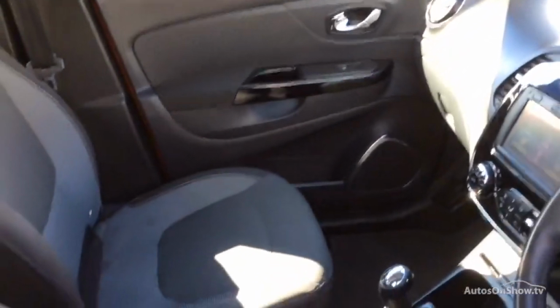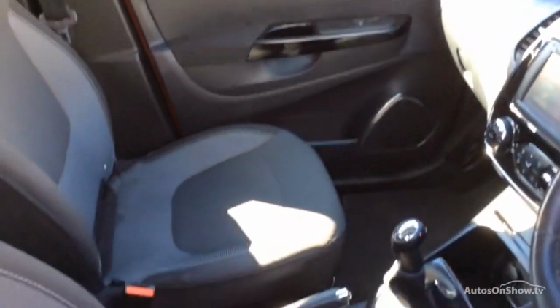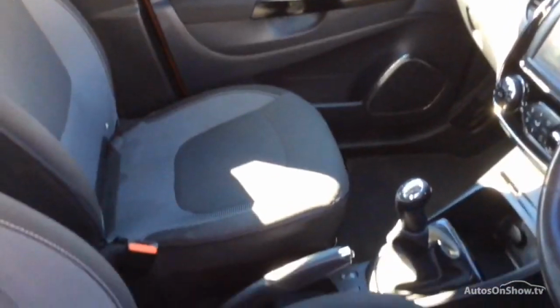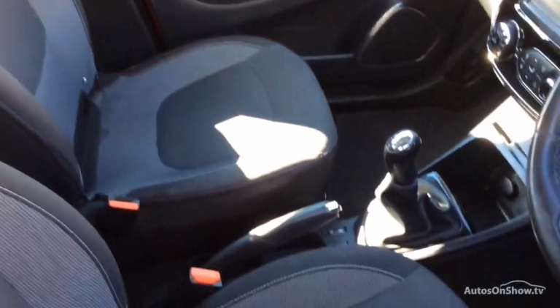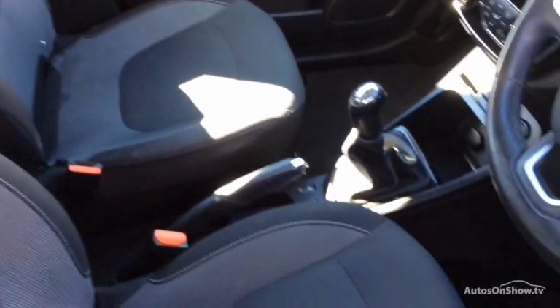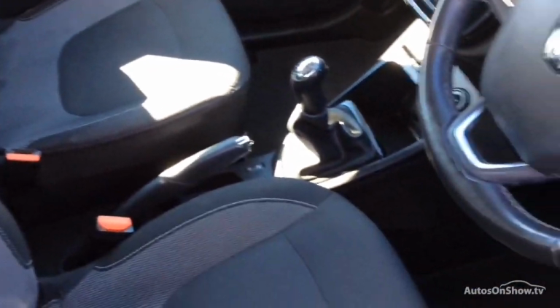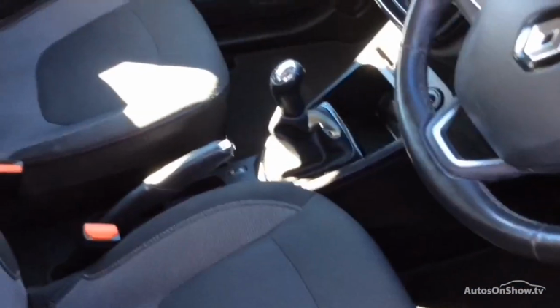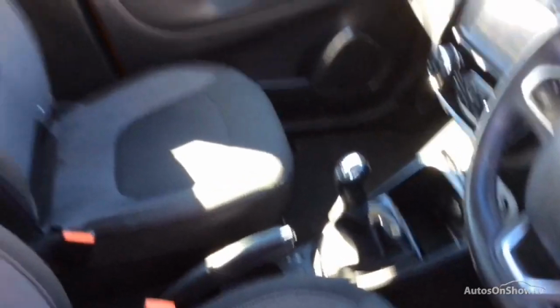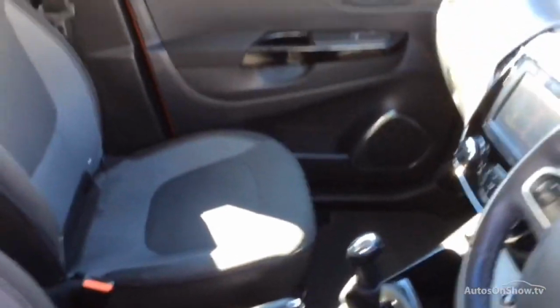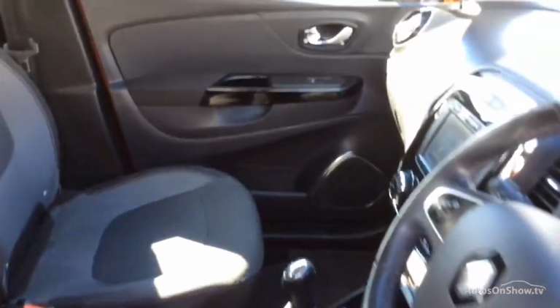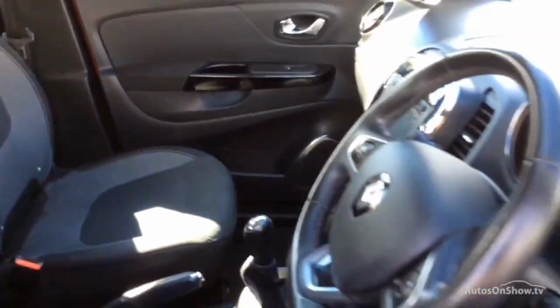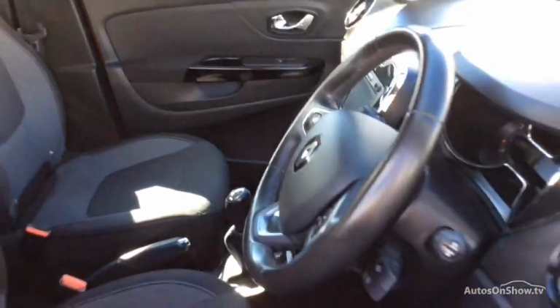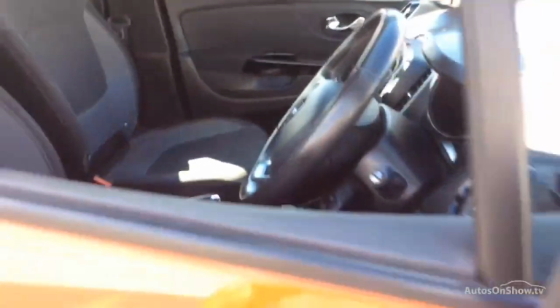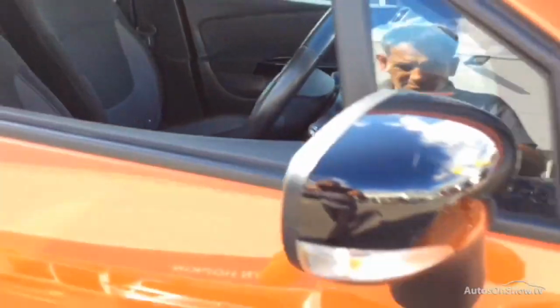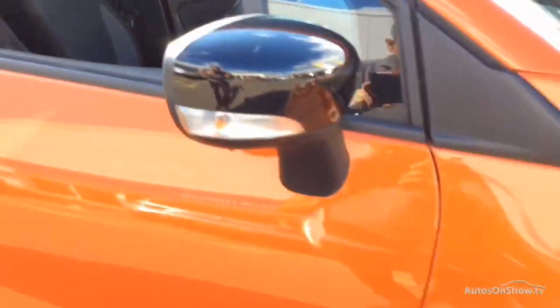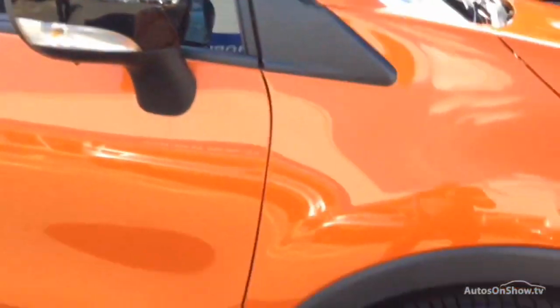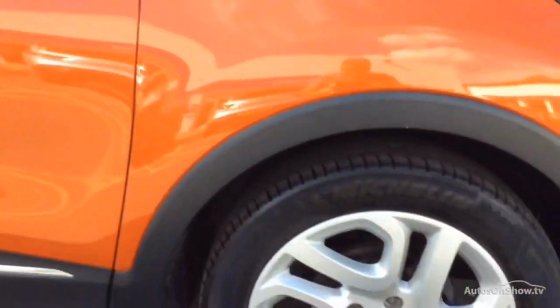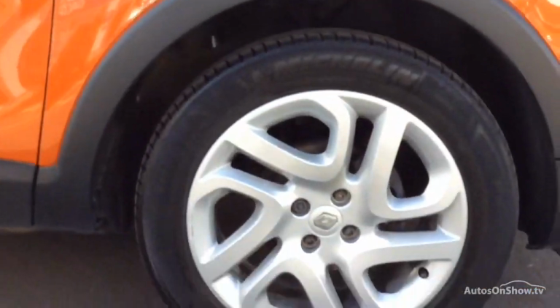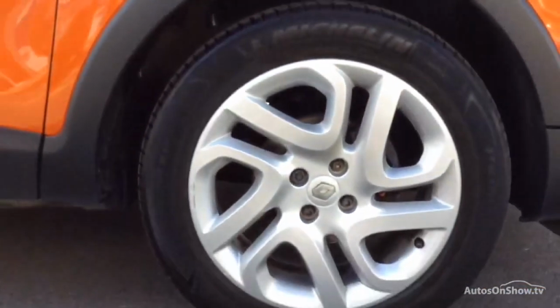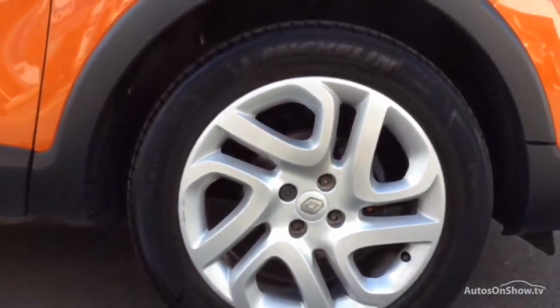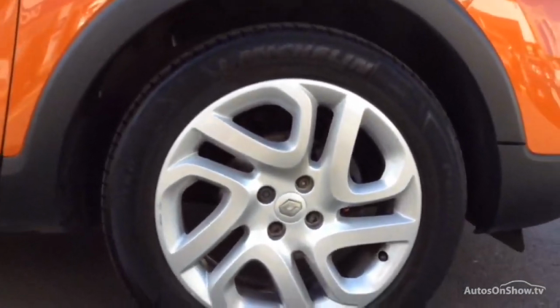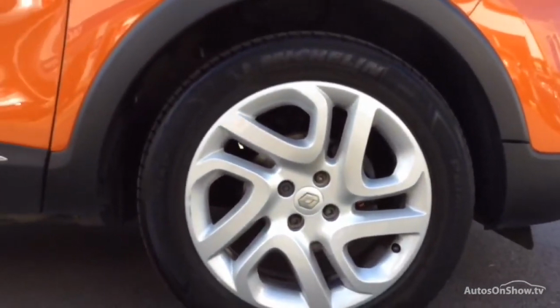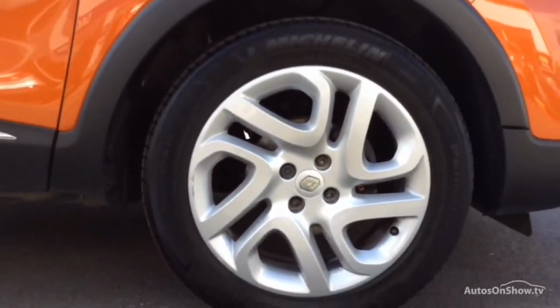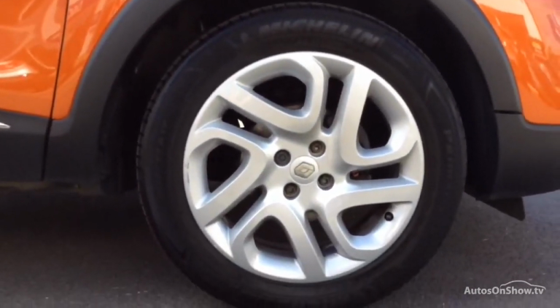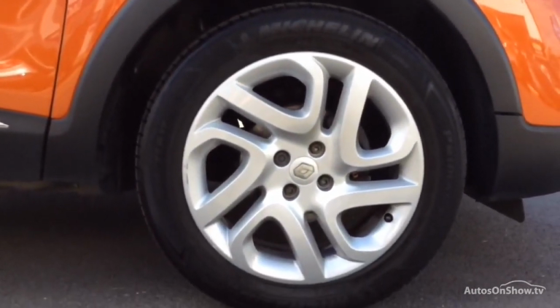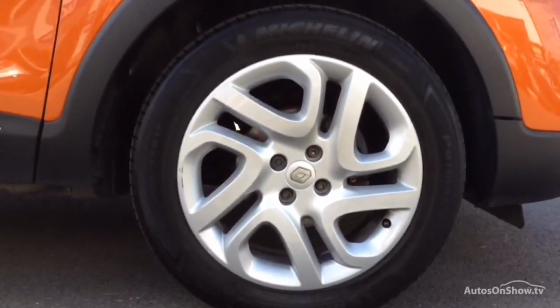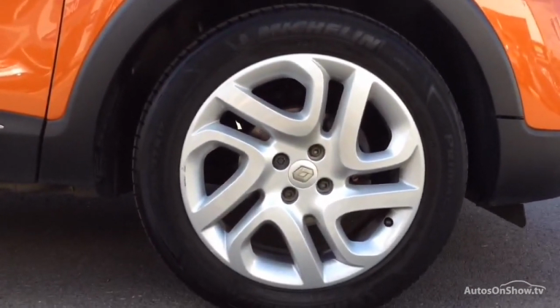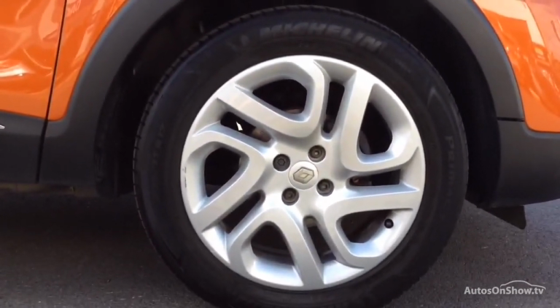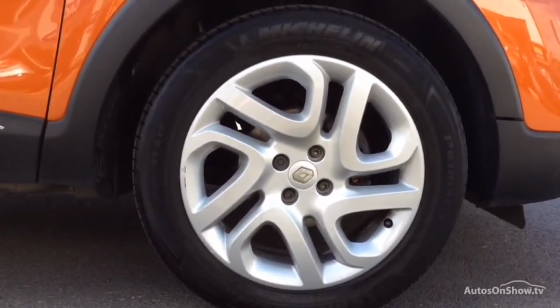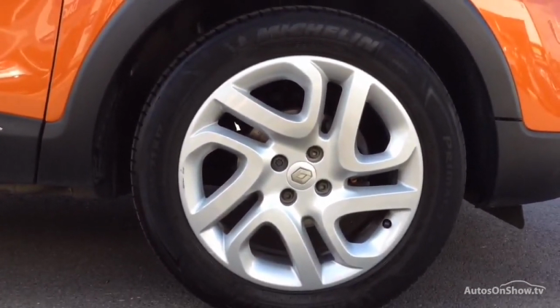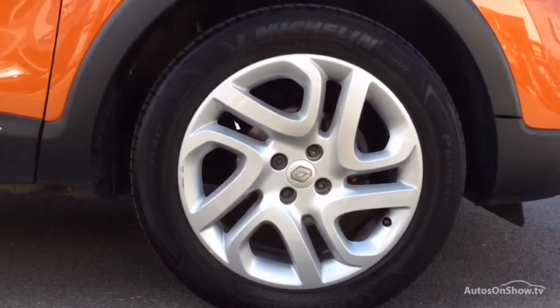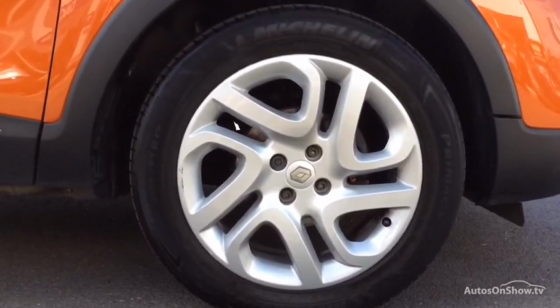Plus, once you locate your ideal vehicle, you can view it at the dealership of your choice, as vehicles can be transported daily throughout our group. Please contact one of our sales advisors for further information using the contact options on this page. Thank you.